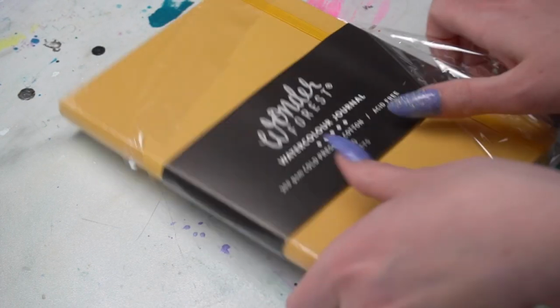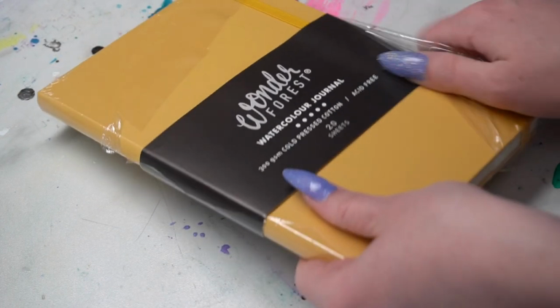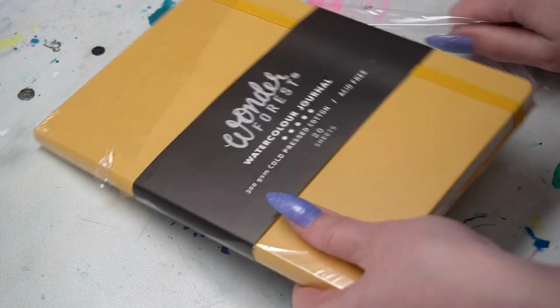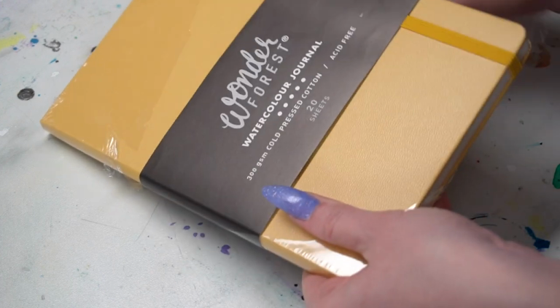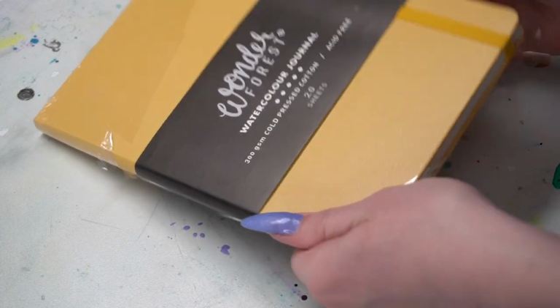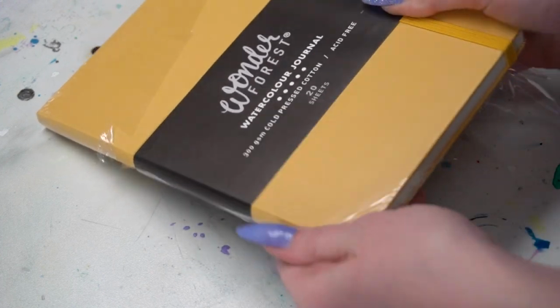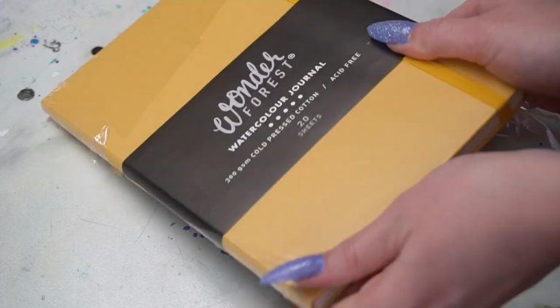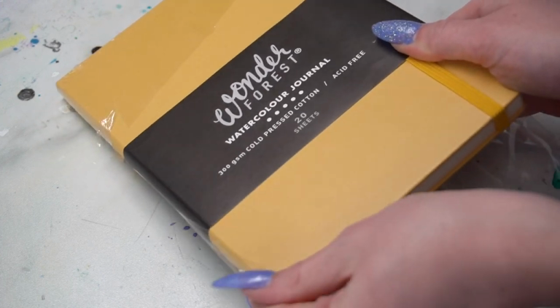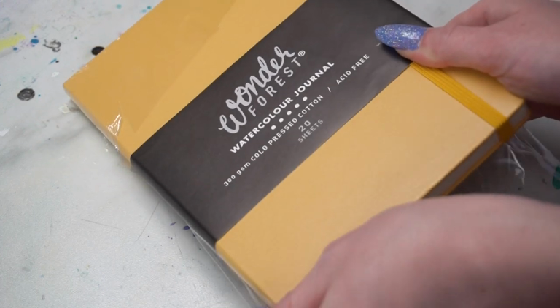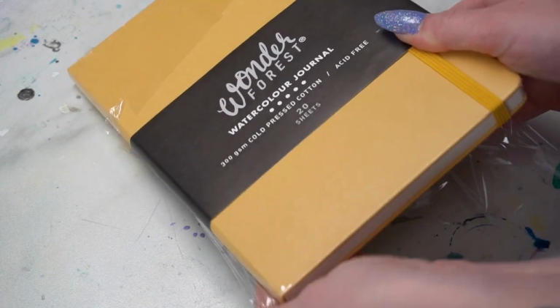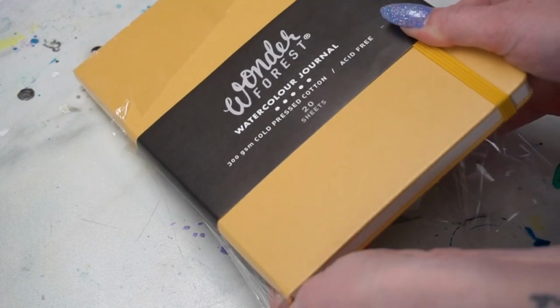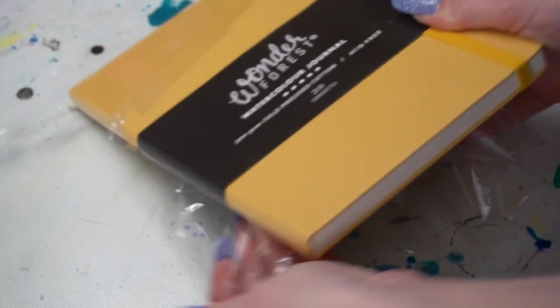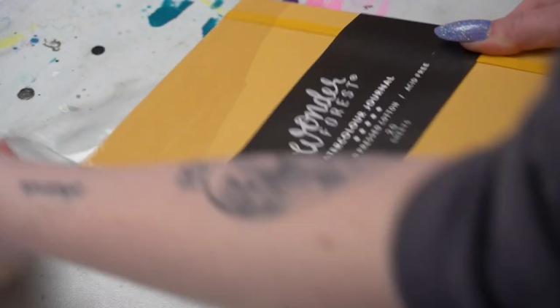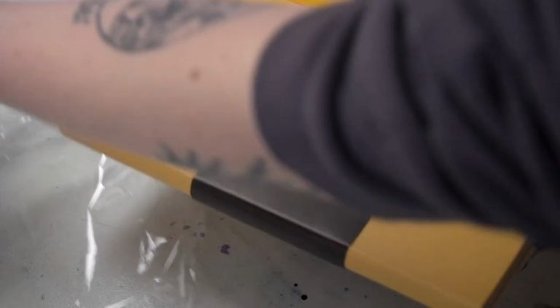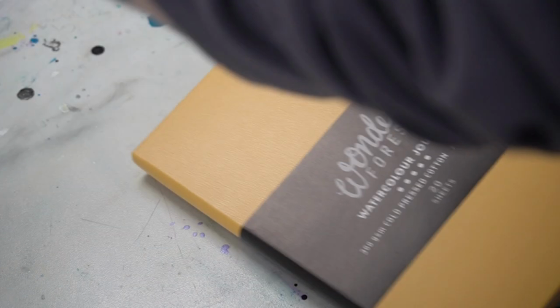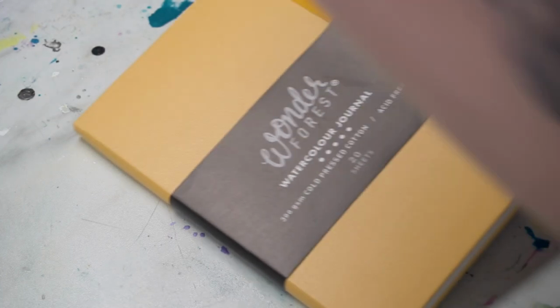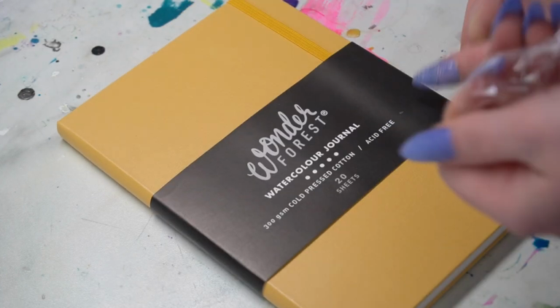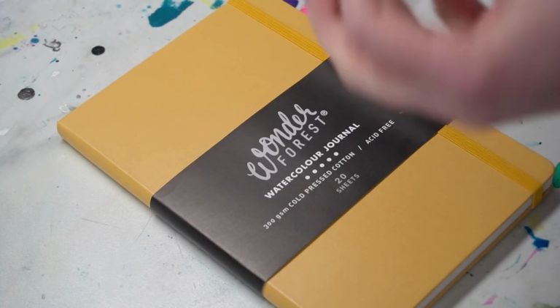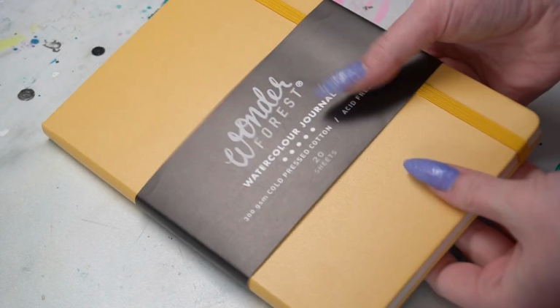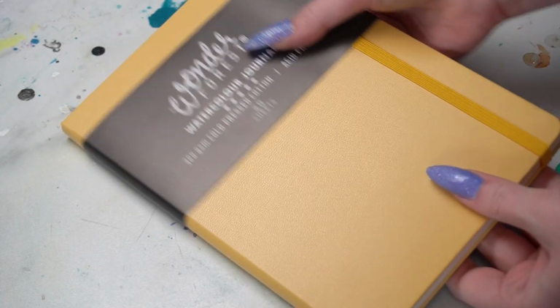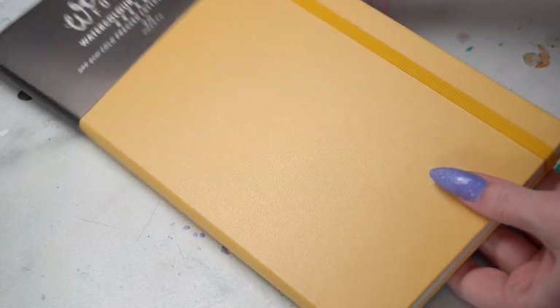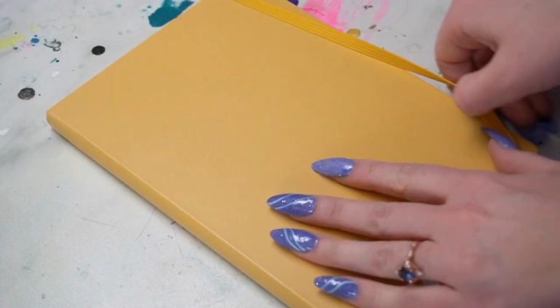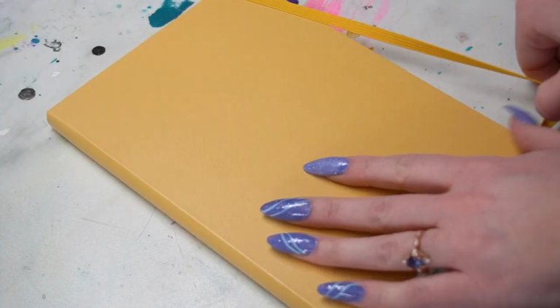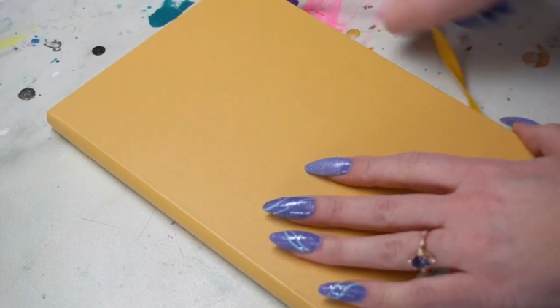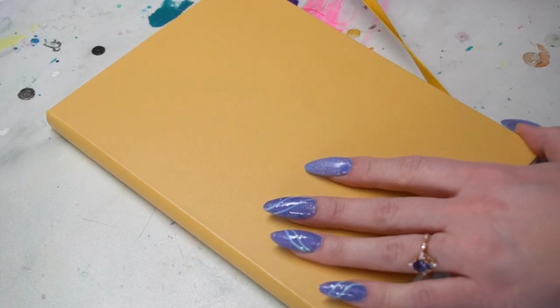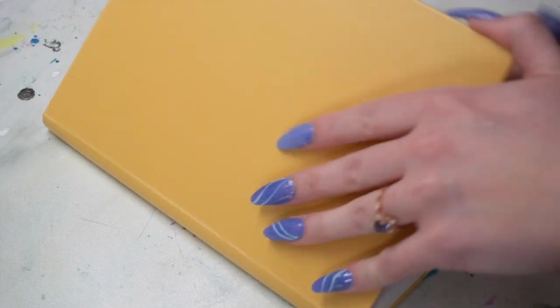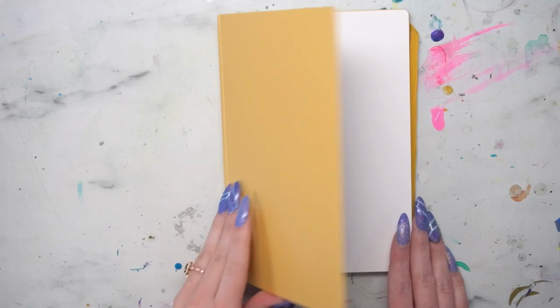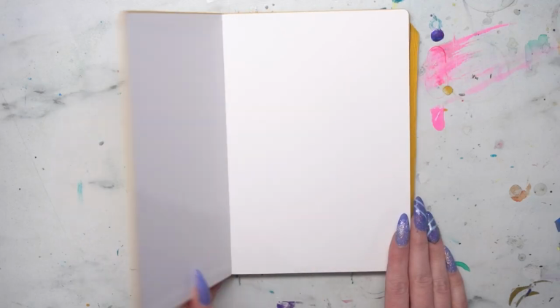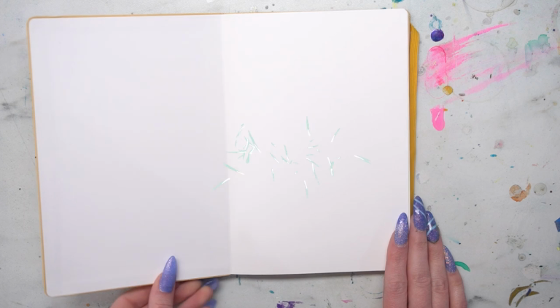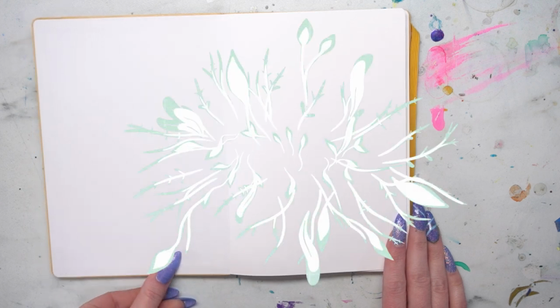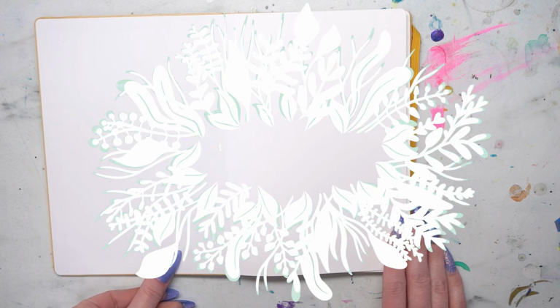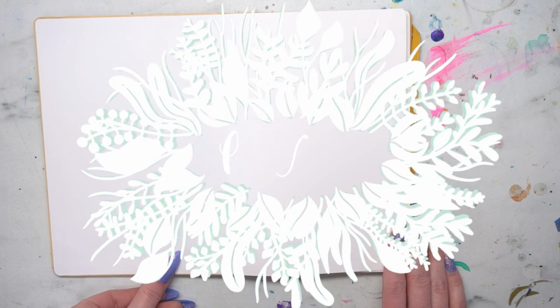Hello and welcome to another video! Today we are going to discuss starting a brand new sketchbook, because I just picked up this Wonder Forest sketchbook. I will do a more in-depth review on this in a later video, so do keep an eye out for that.